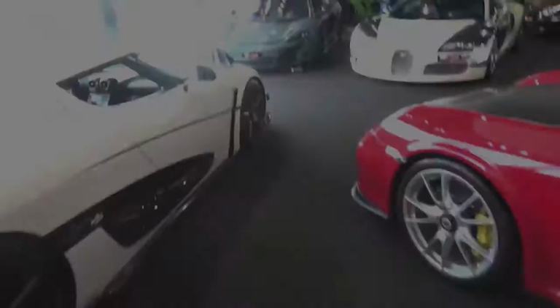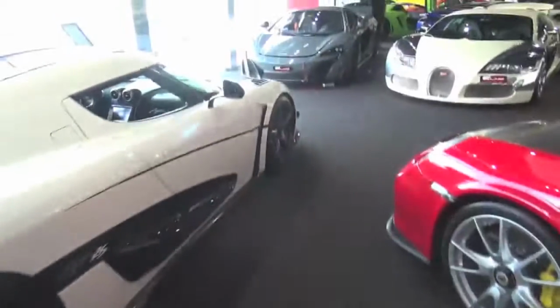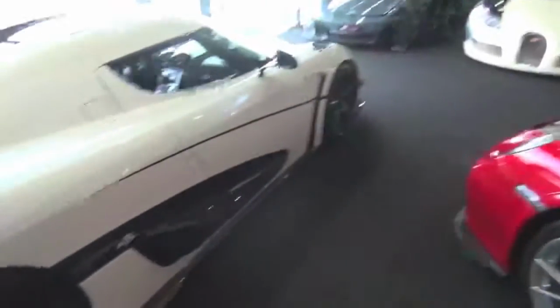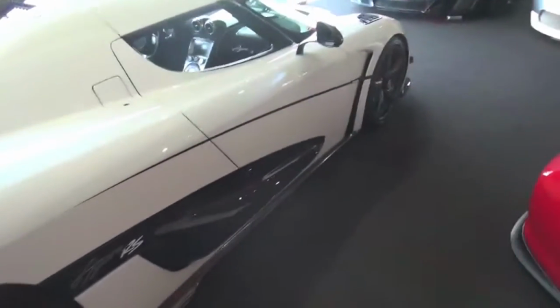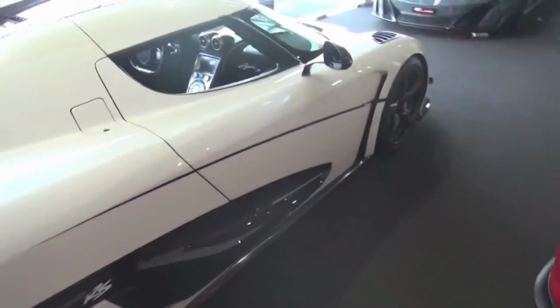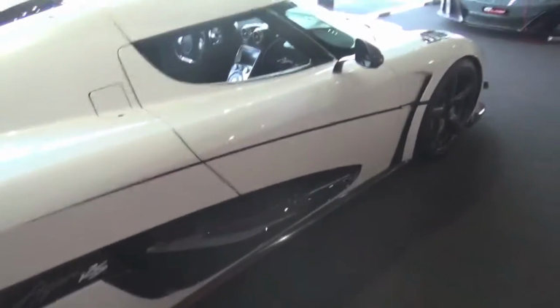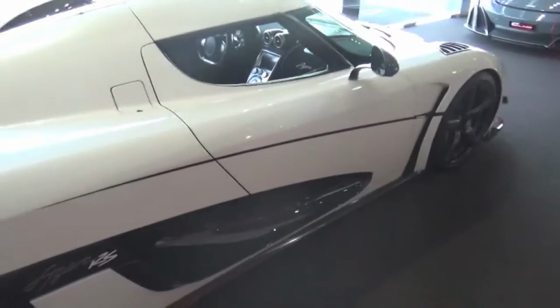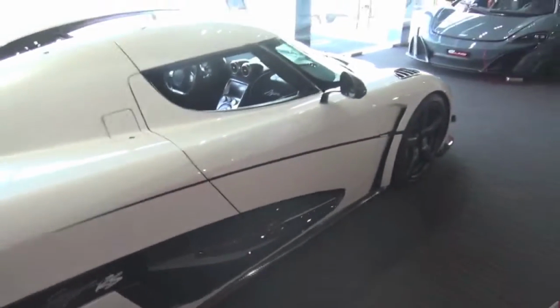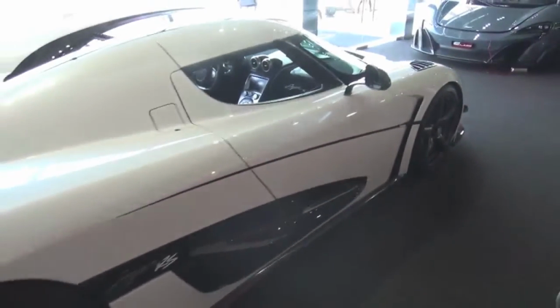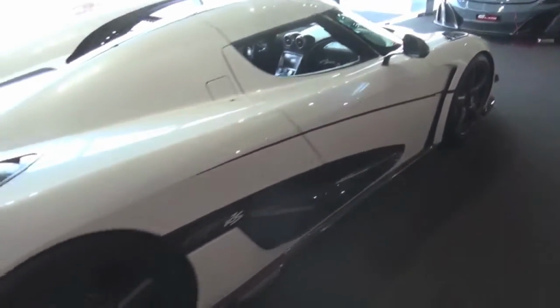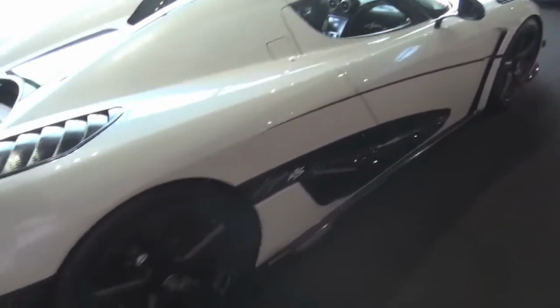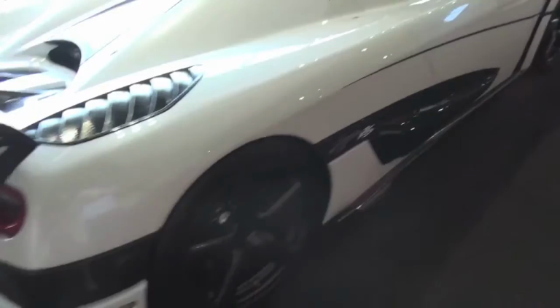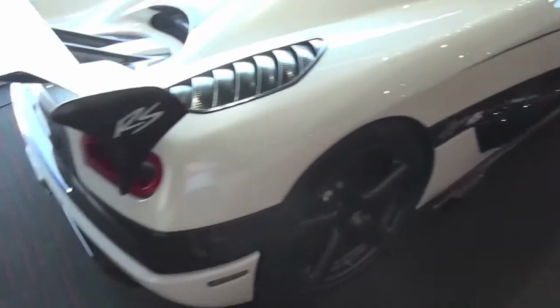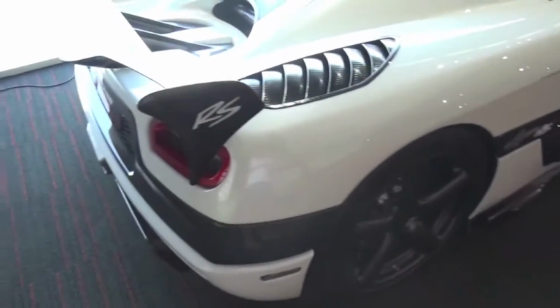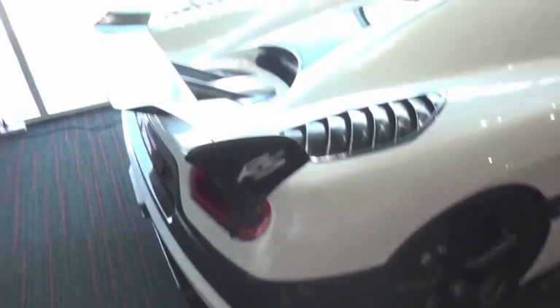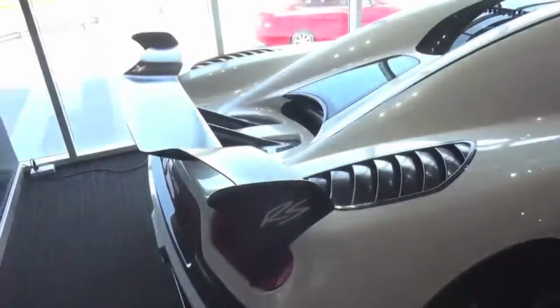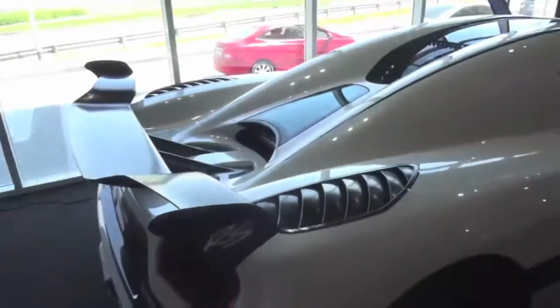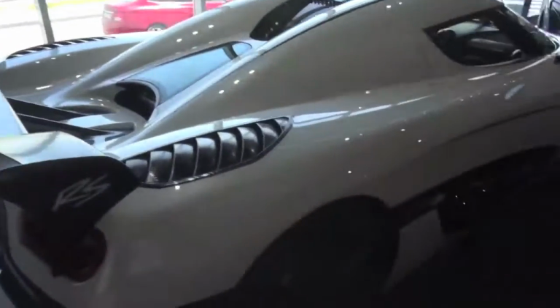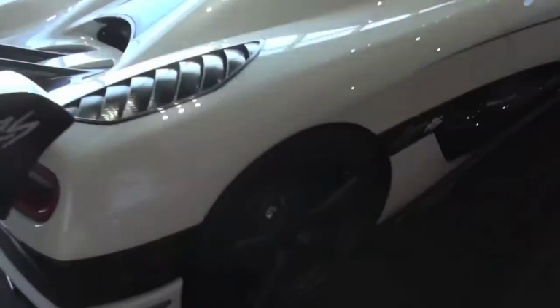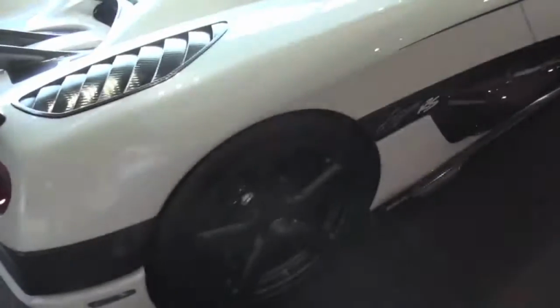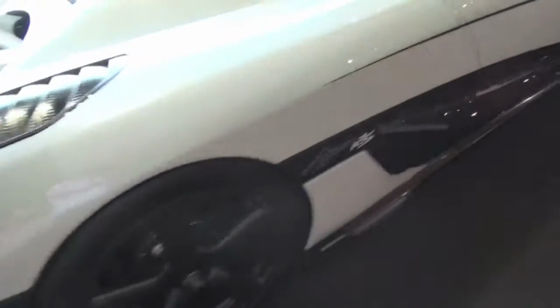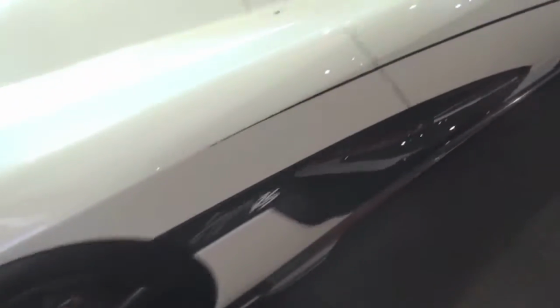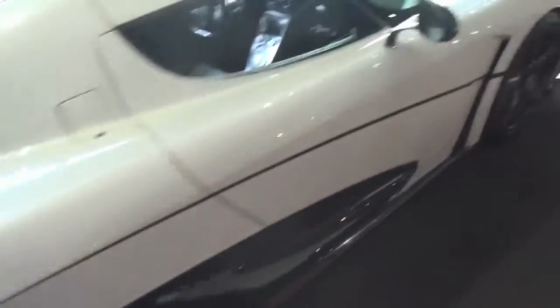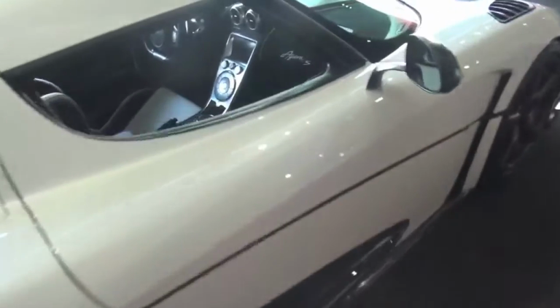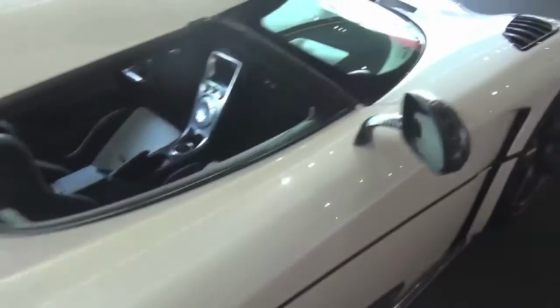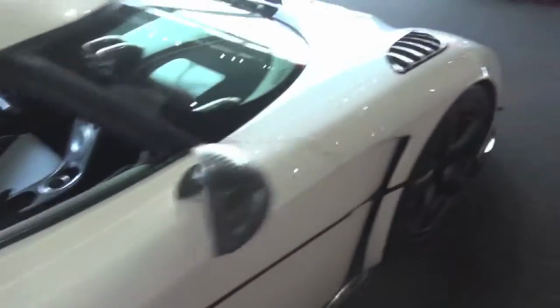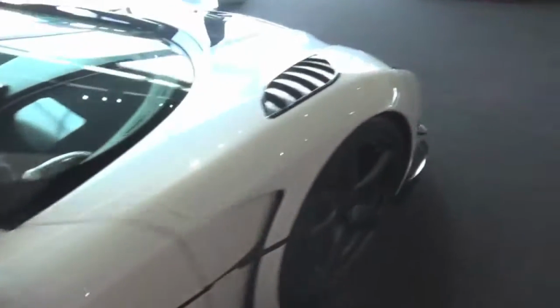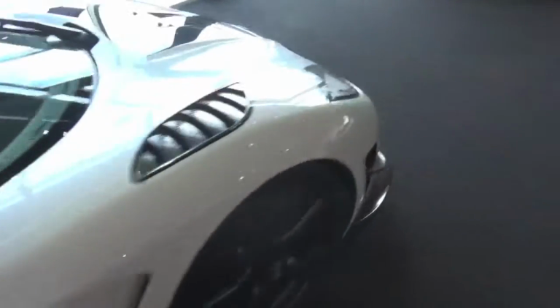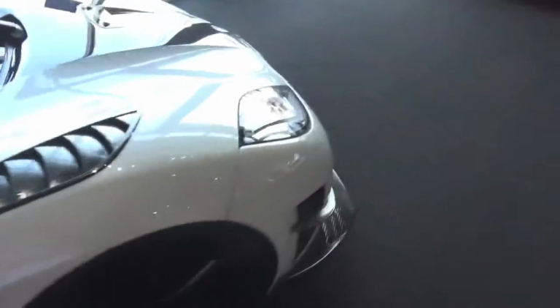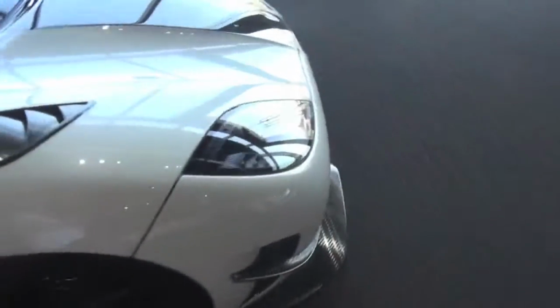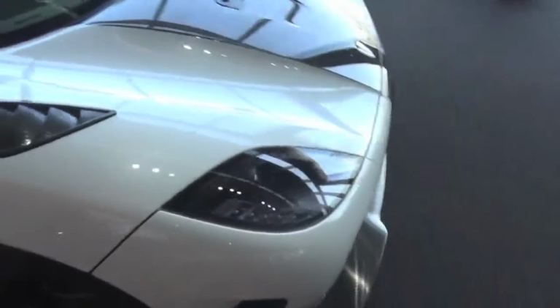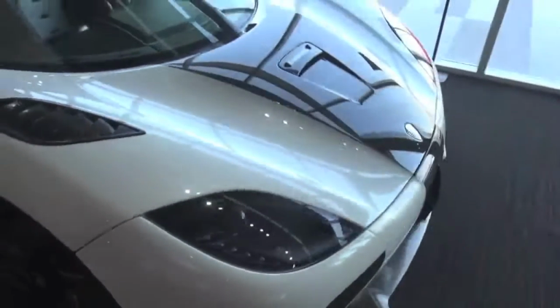We're down at Alien Class Motors and somewhere close they've got it — it's unreal. Agera RS and they're all white, it's stunning.